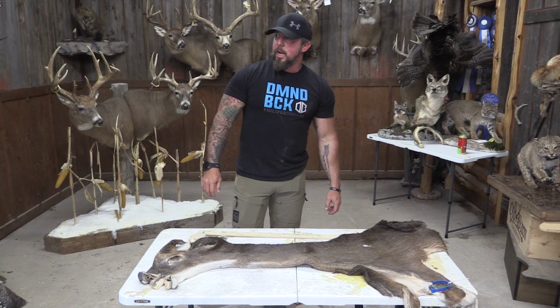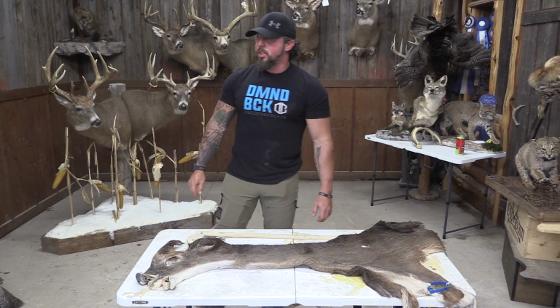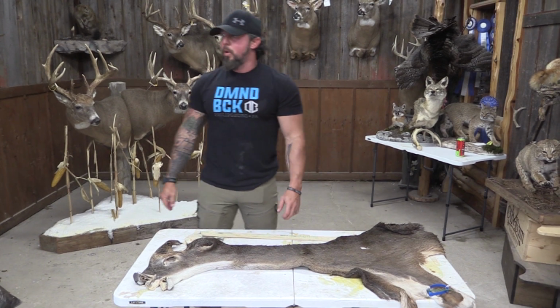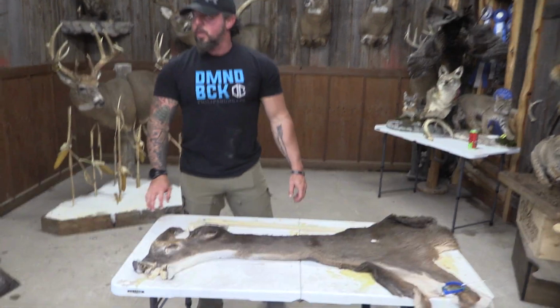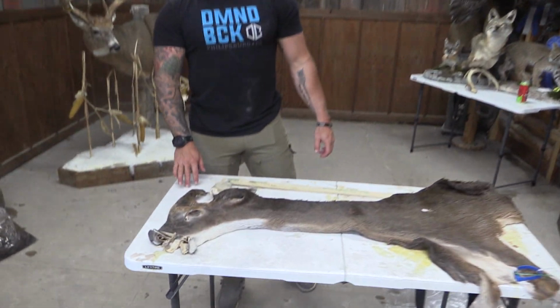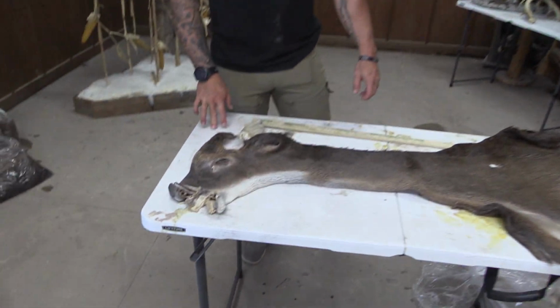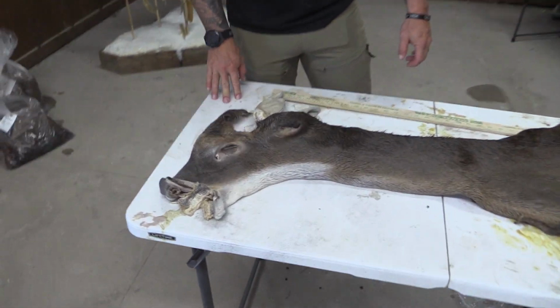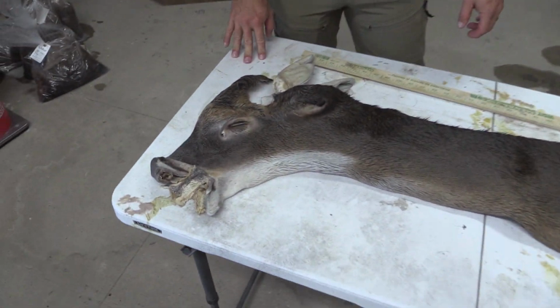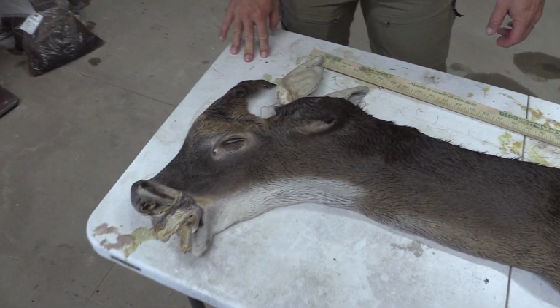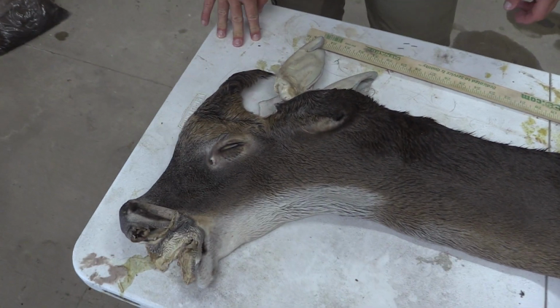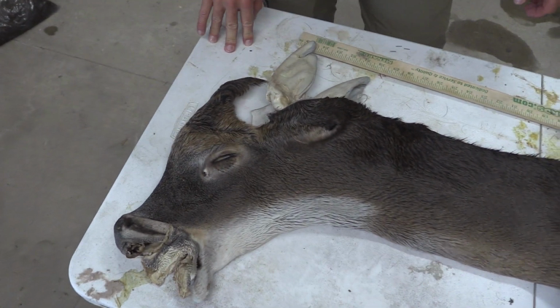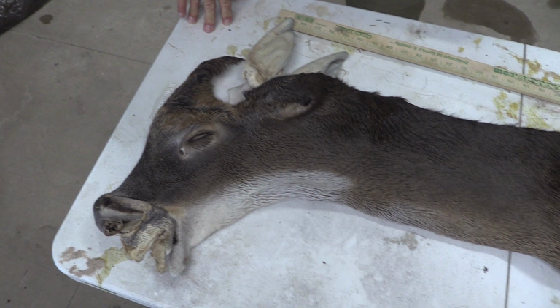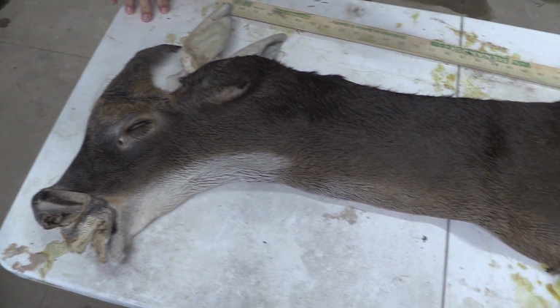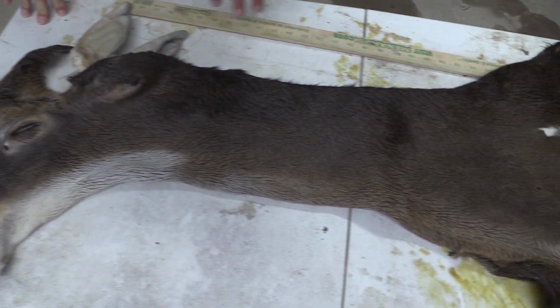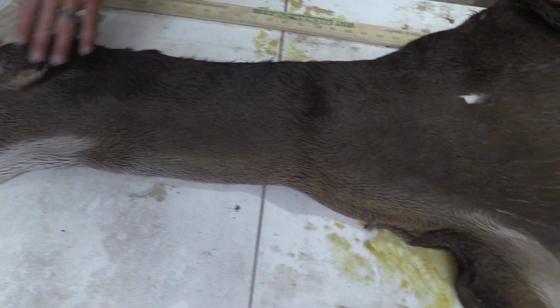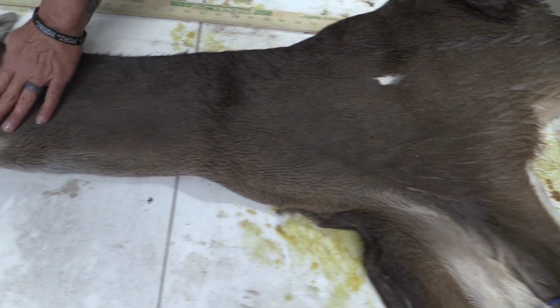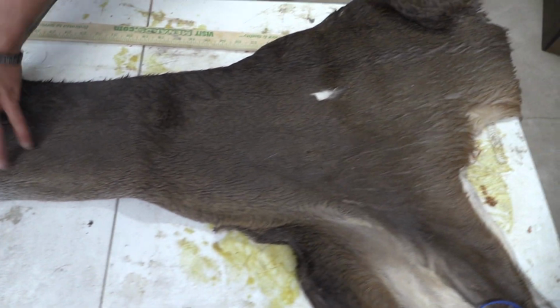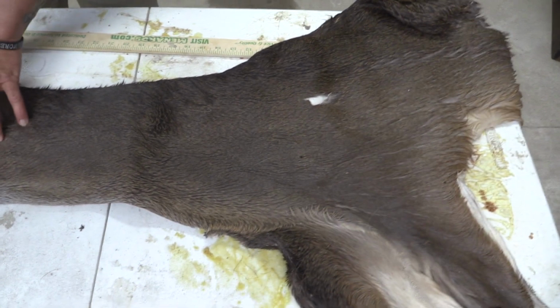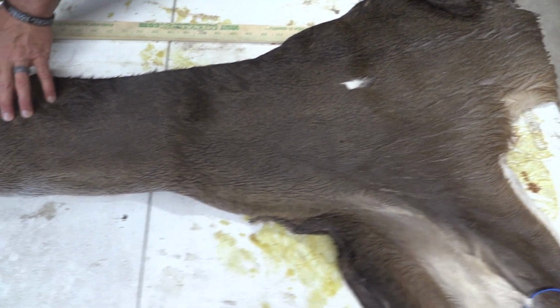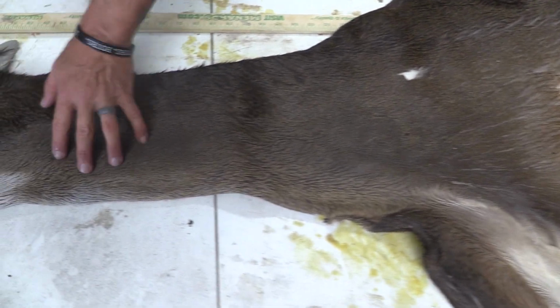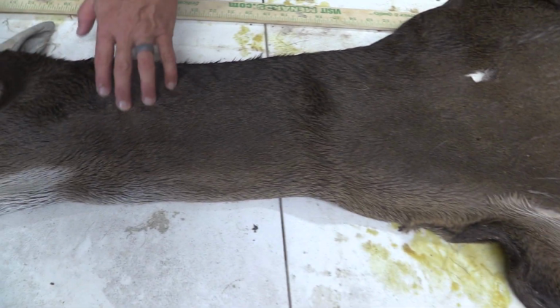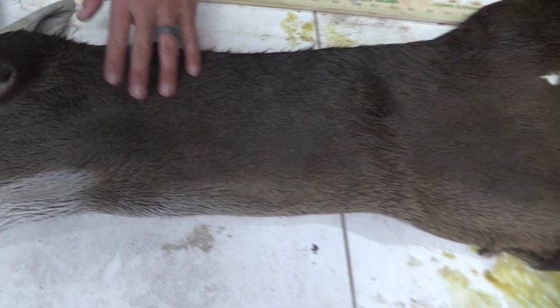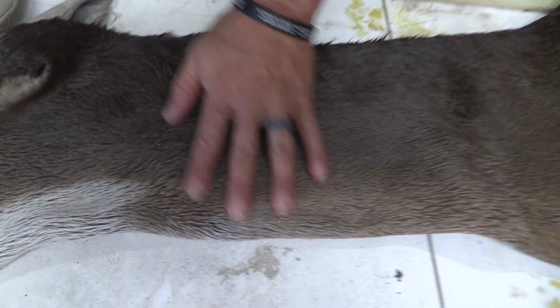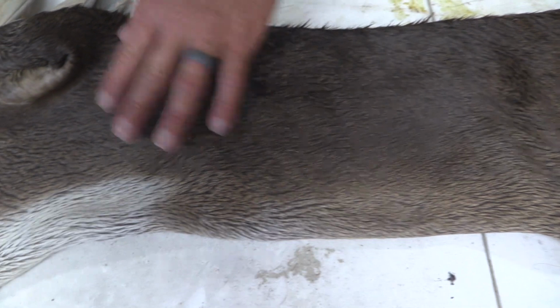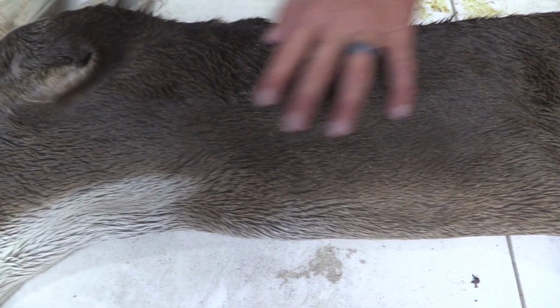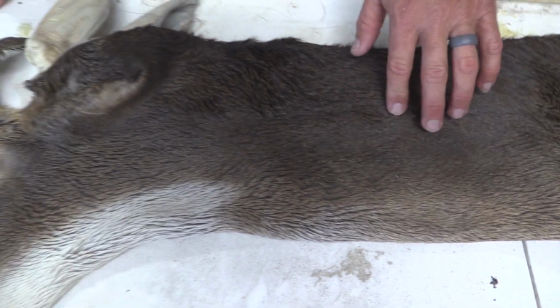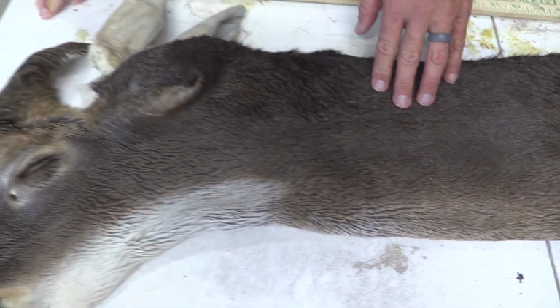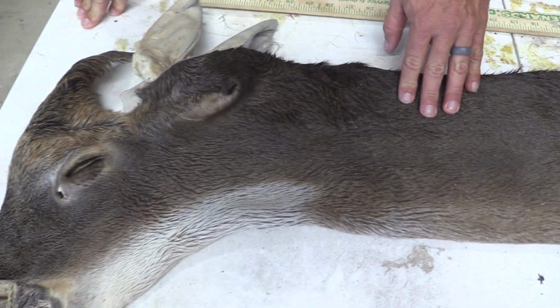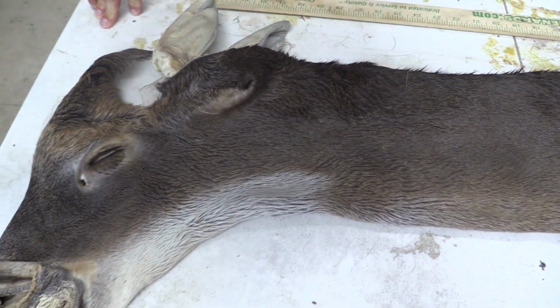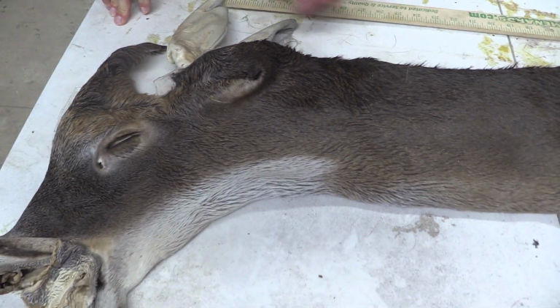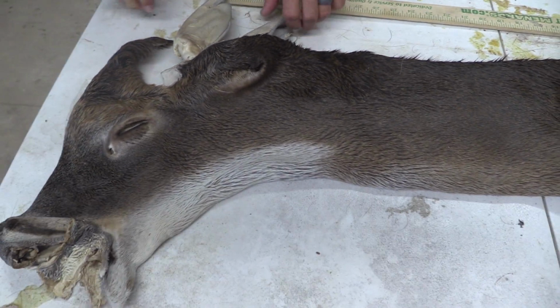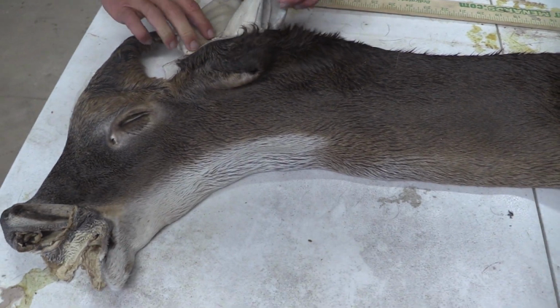Hey guys, this is John with Old Barn Taxidermy. This is going to be tag number 2470, seven and a half by 18. This cape has got a really thick hide, but not long hair, so this is going to be an earlier part of the season.